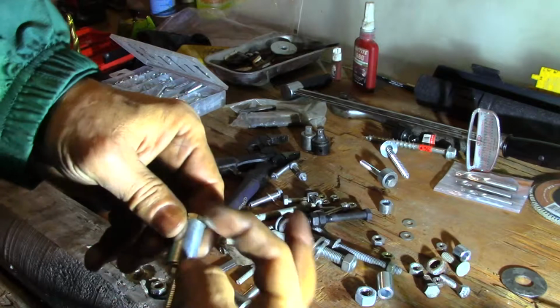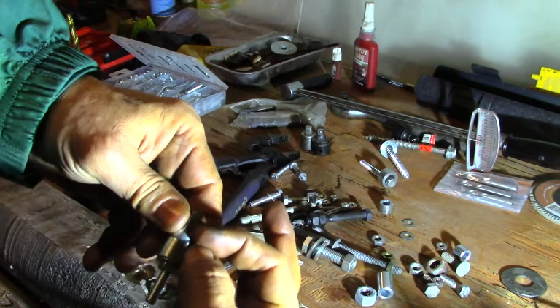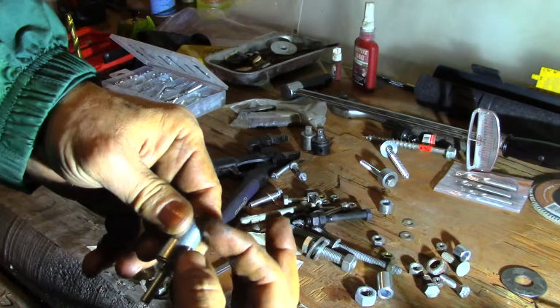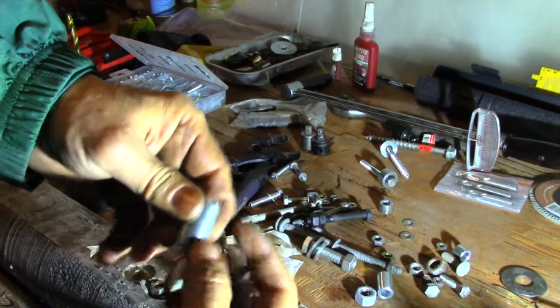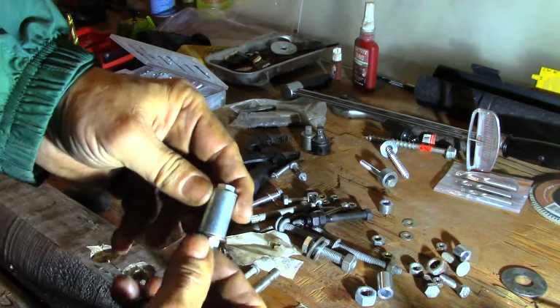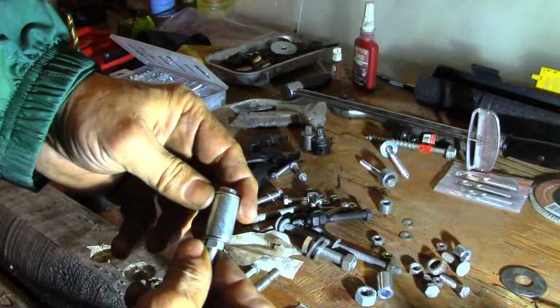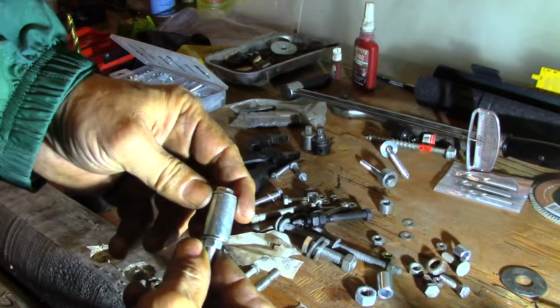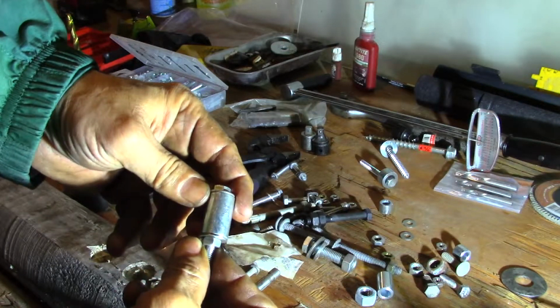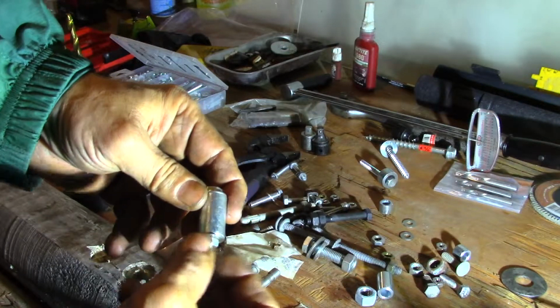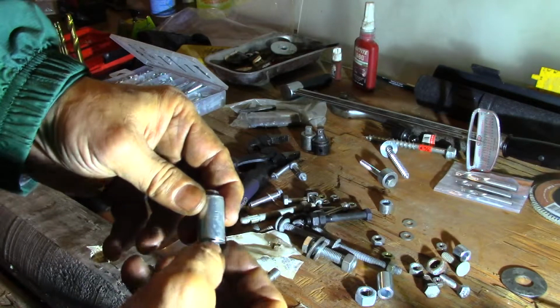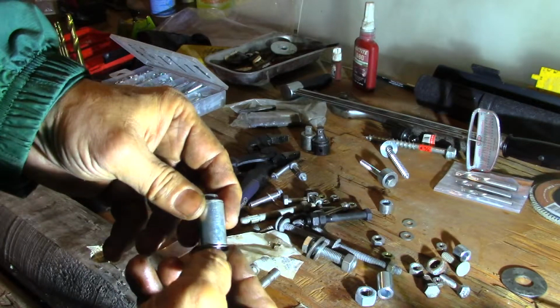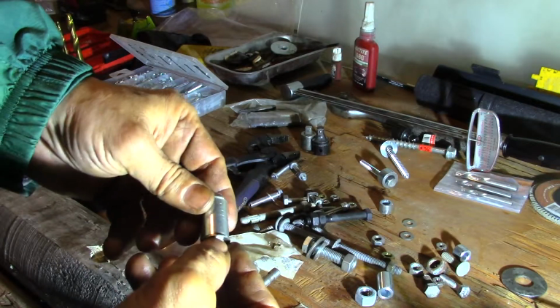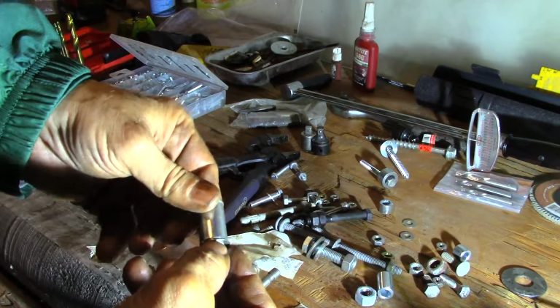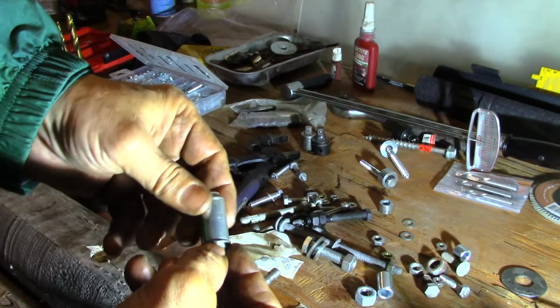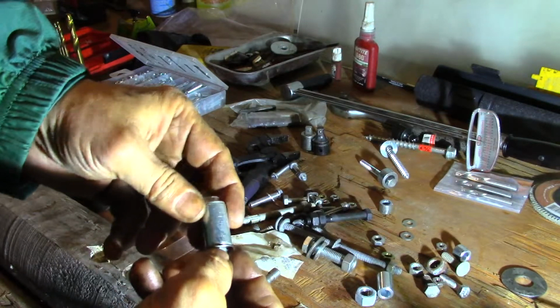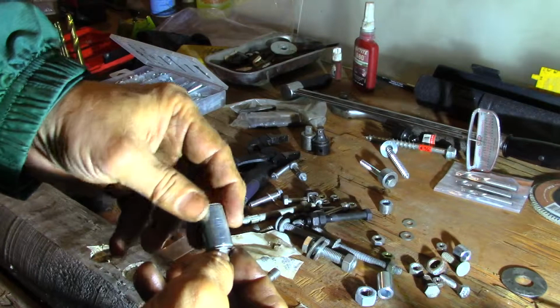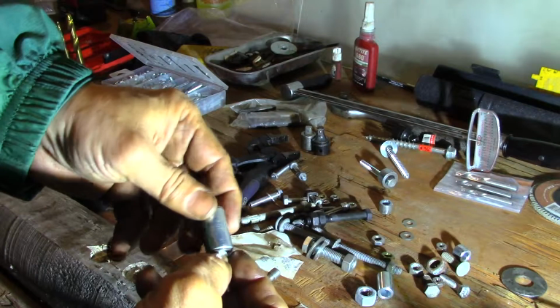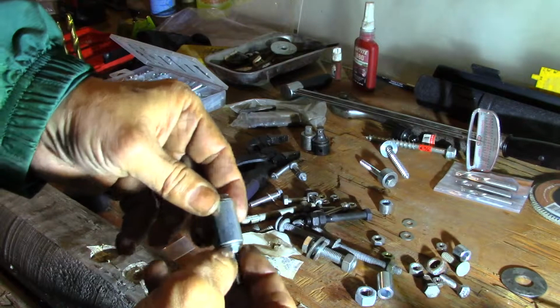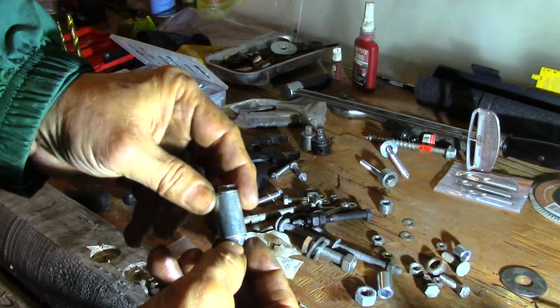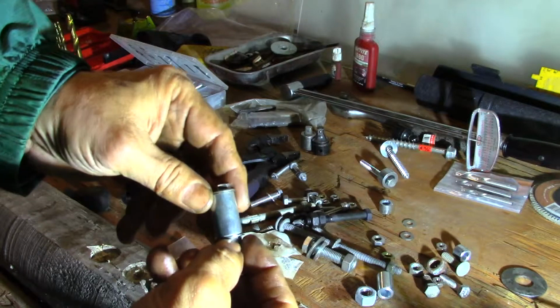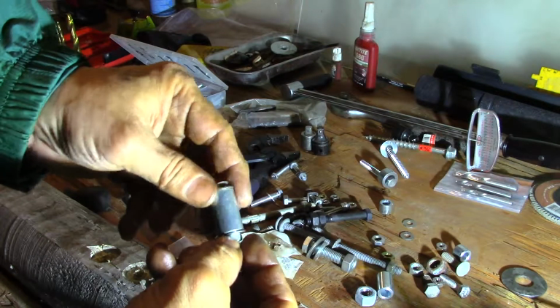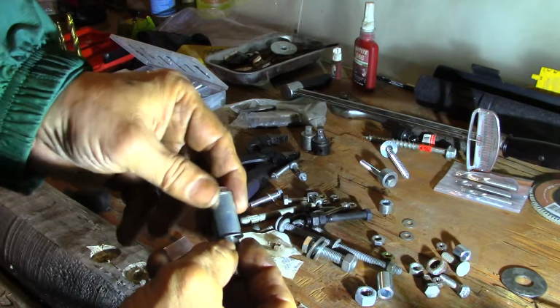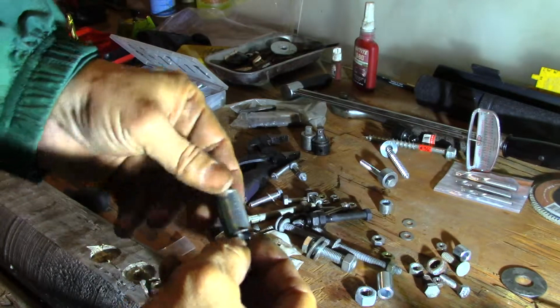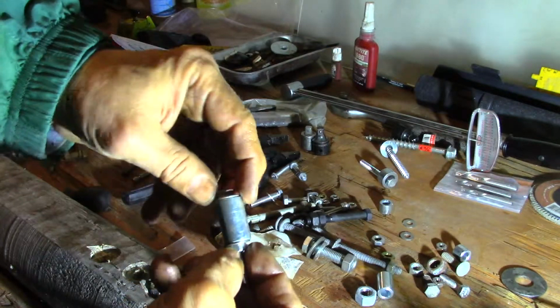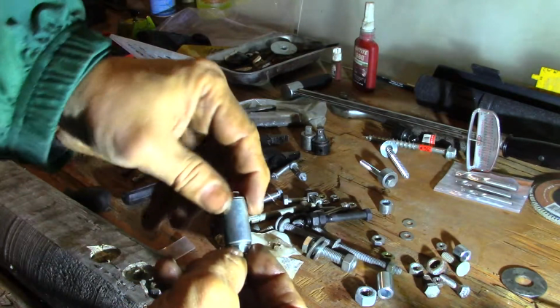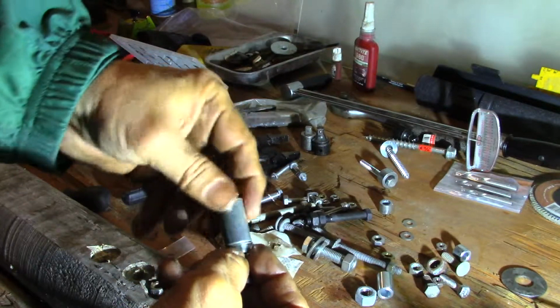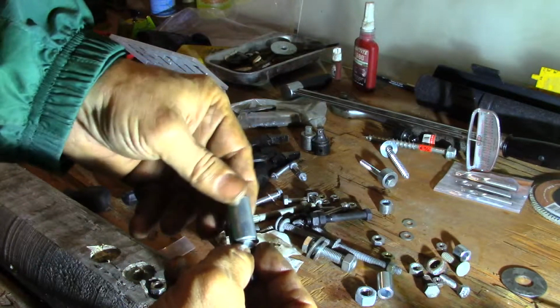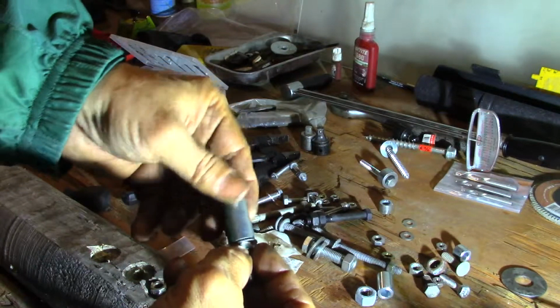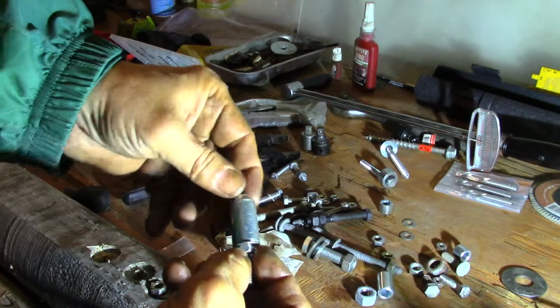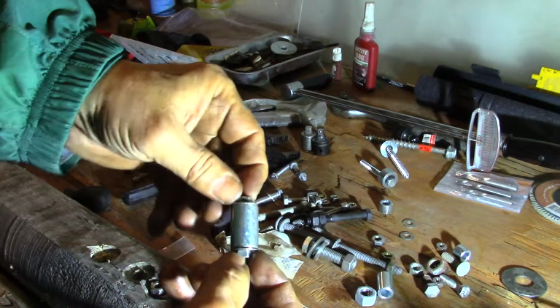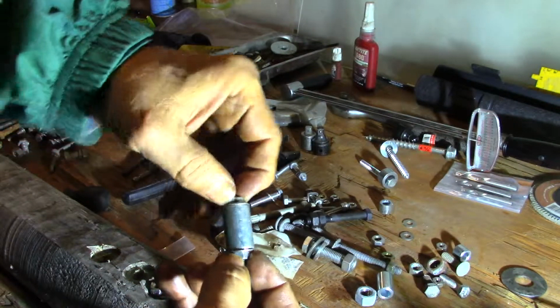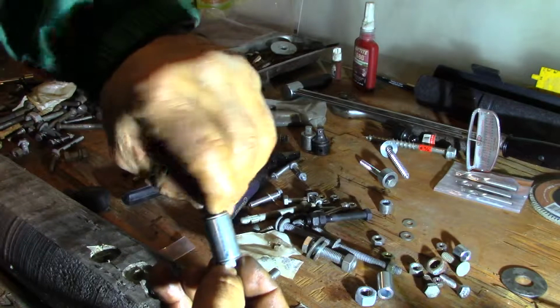Not through elongation there, but through what I call rotational torque shear failure.